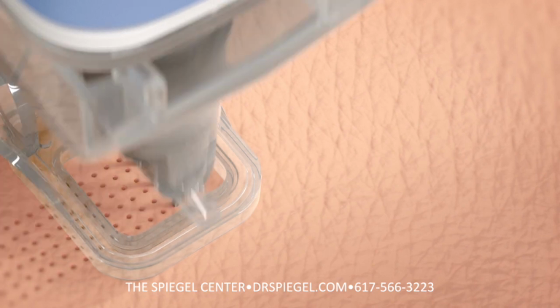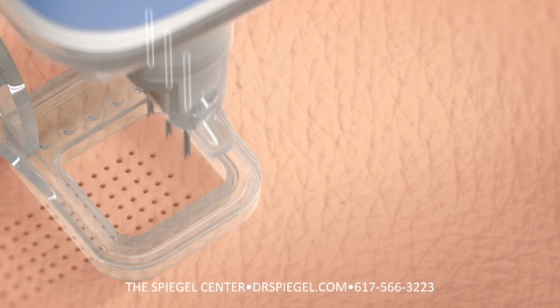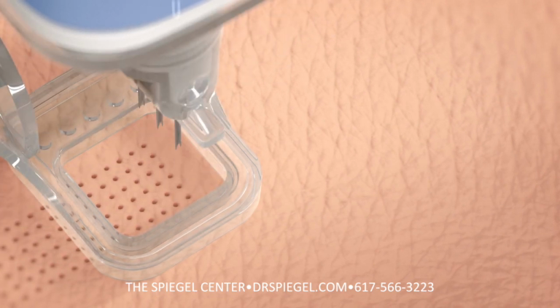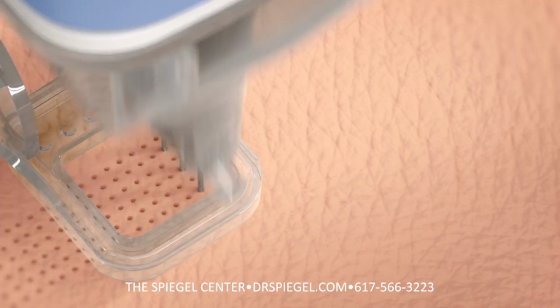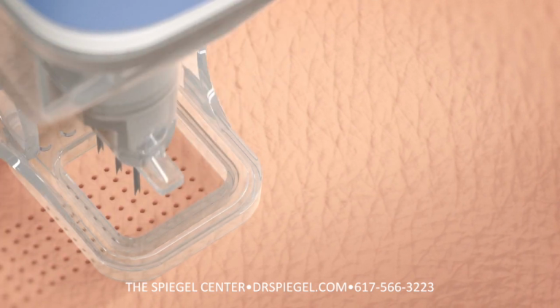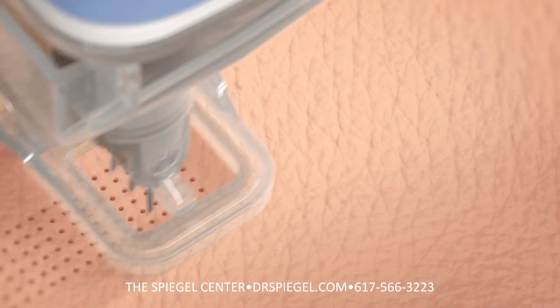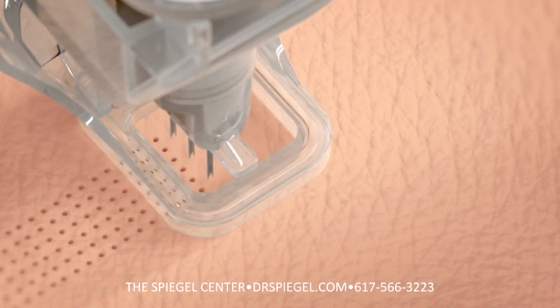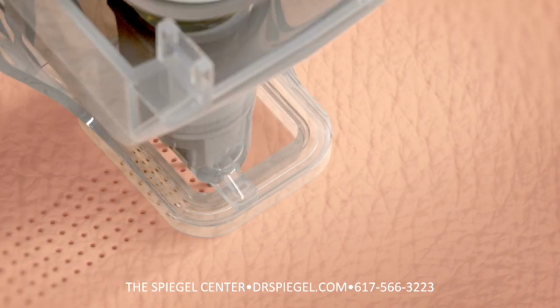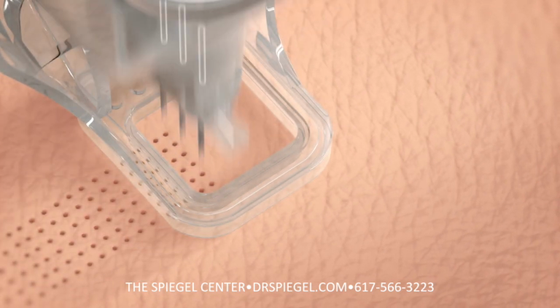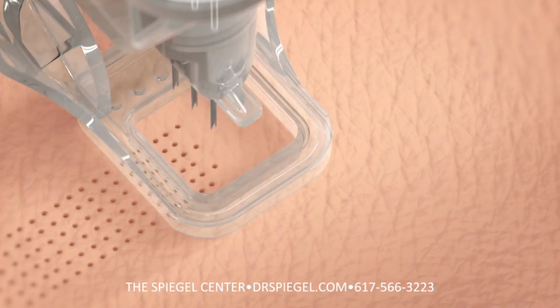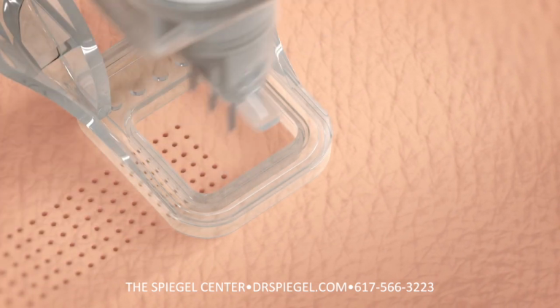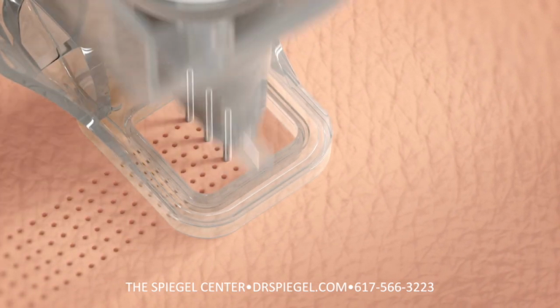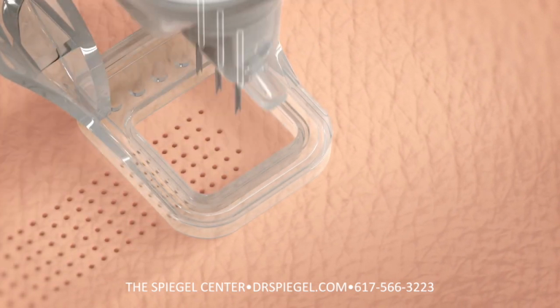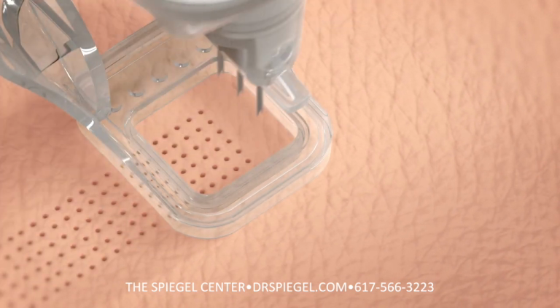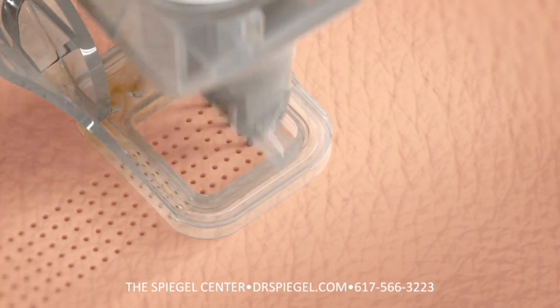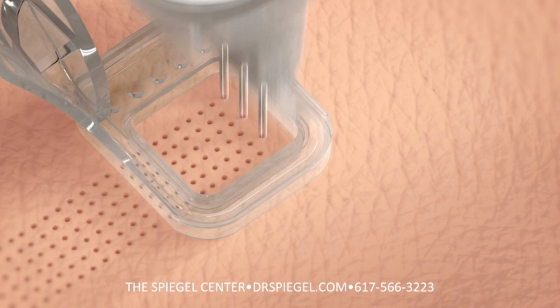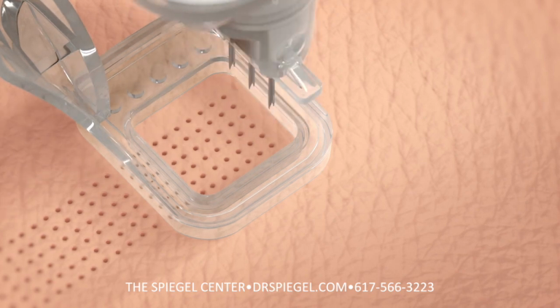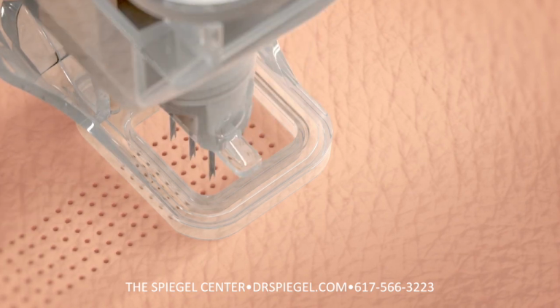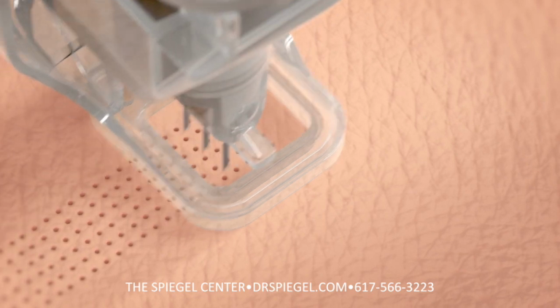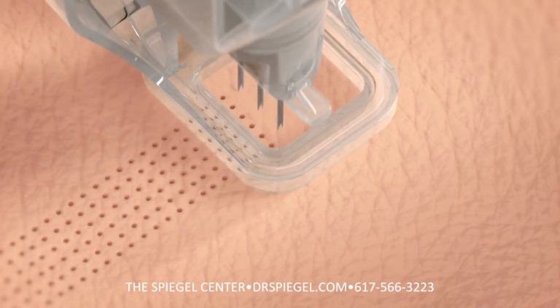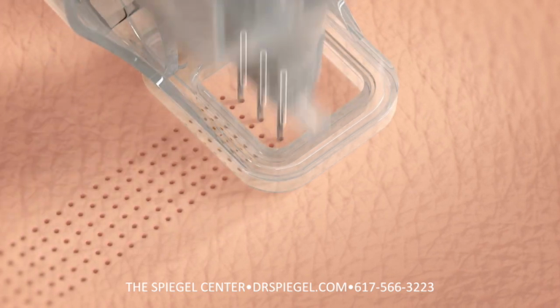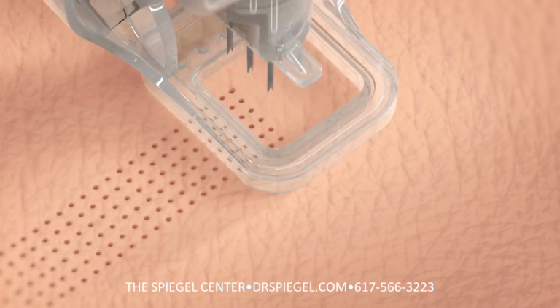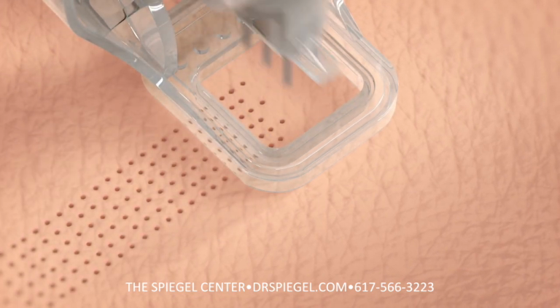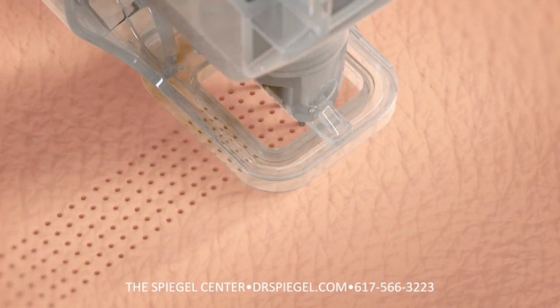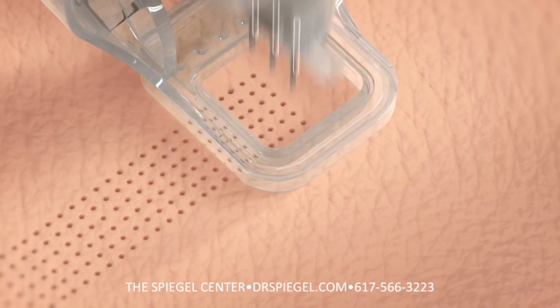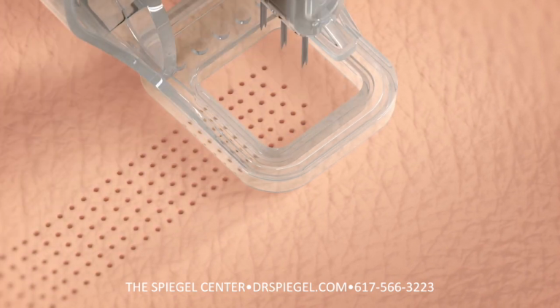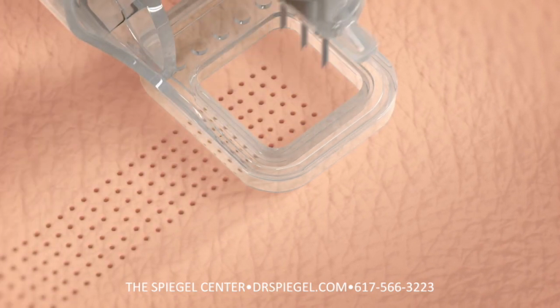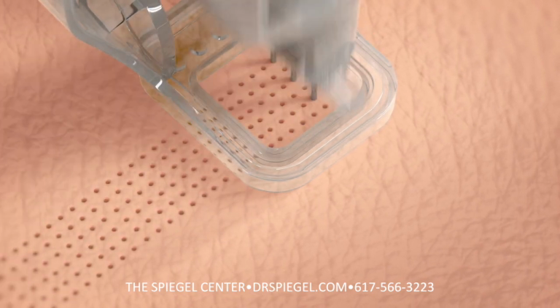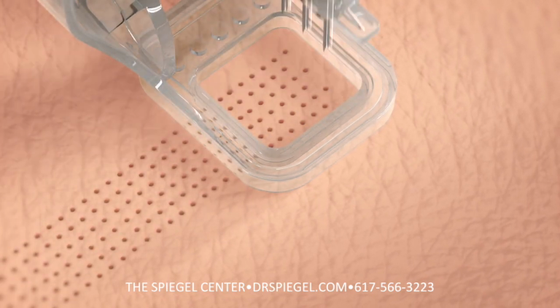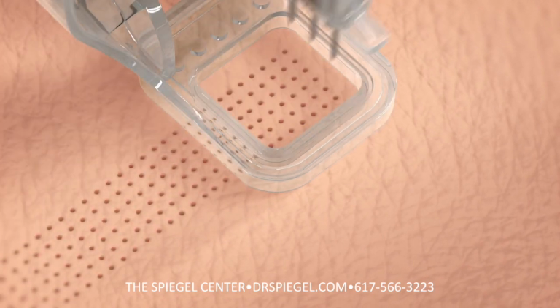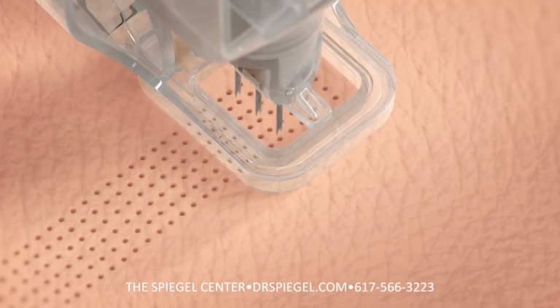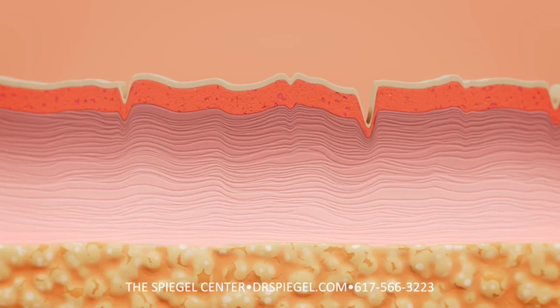With each excision, the tissue is removed from the needles through an integrated suction system, treating a 10 millimeter square area in less than three seconds.